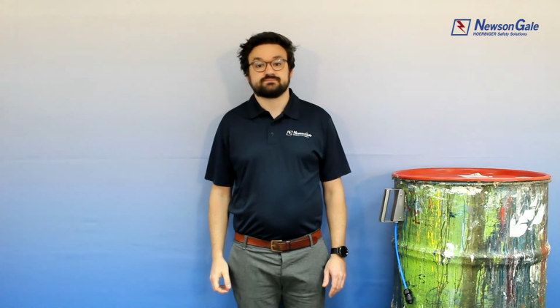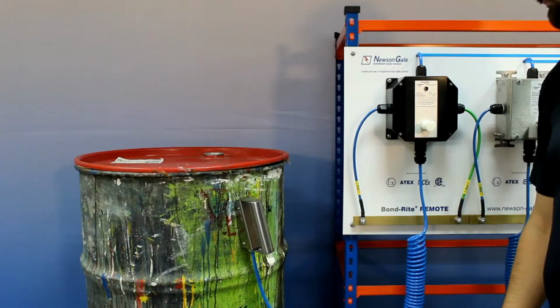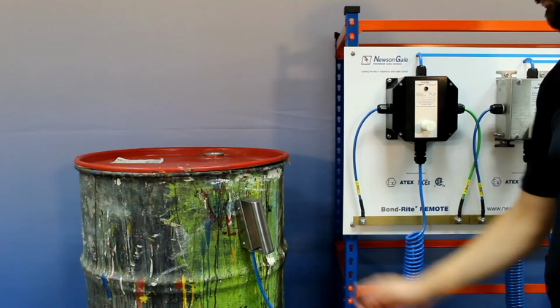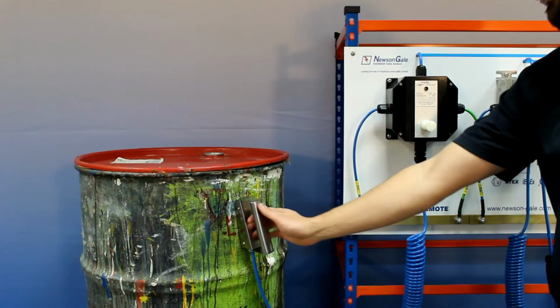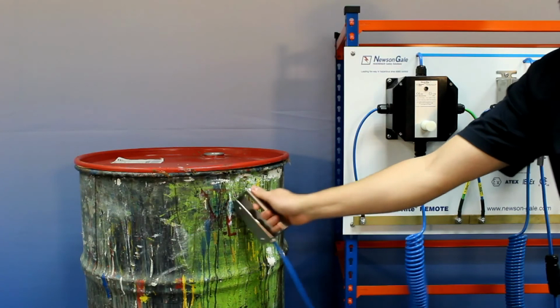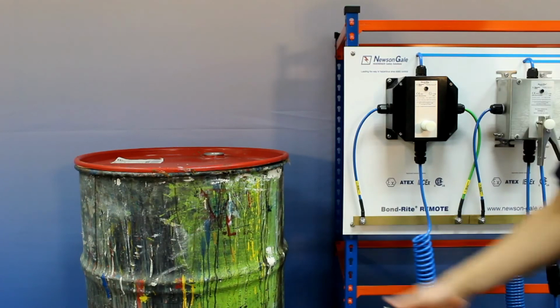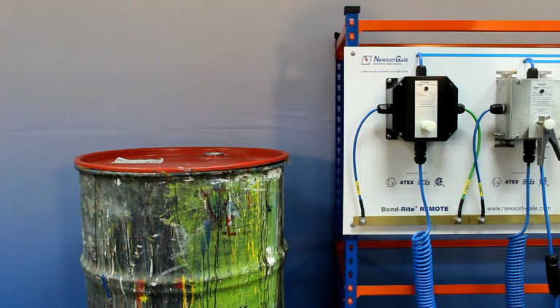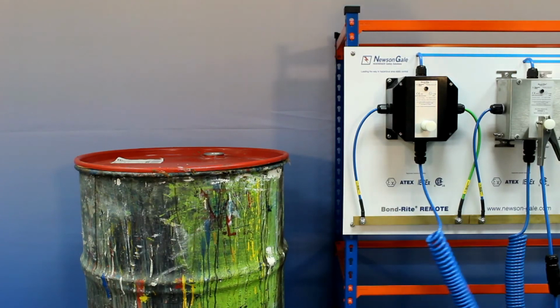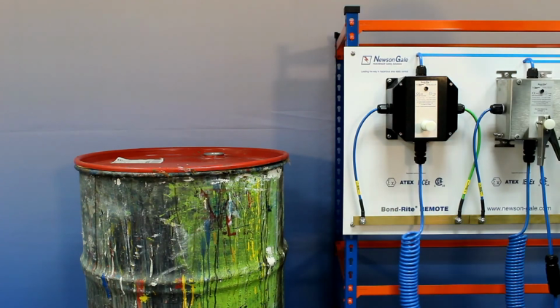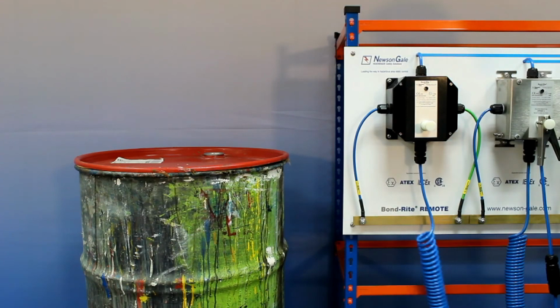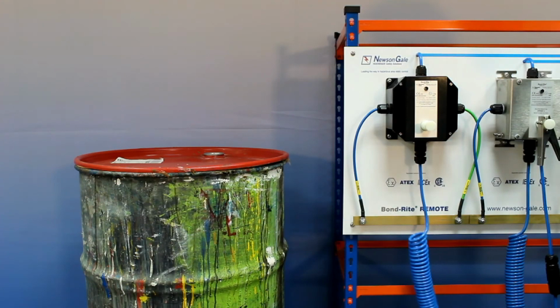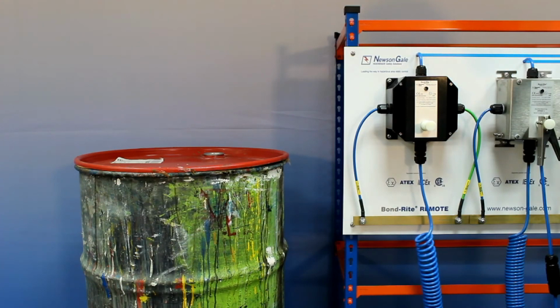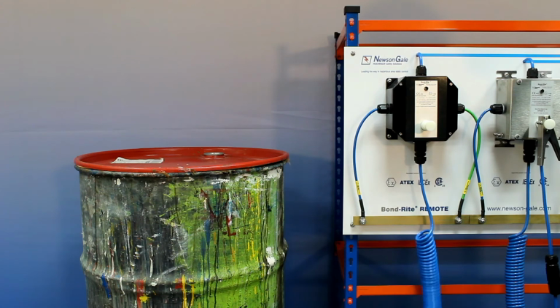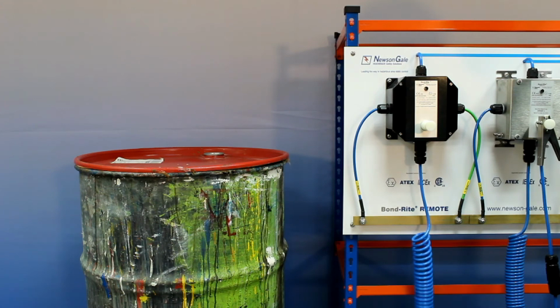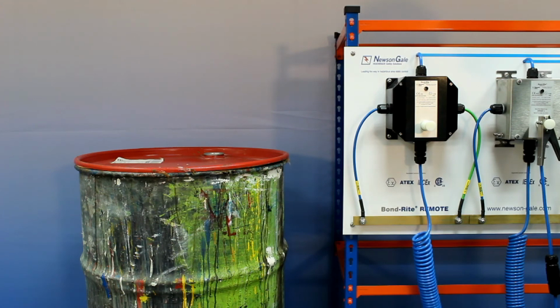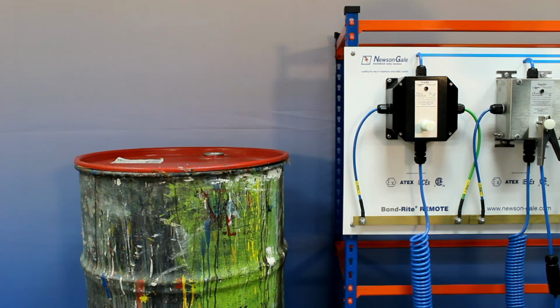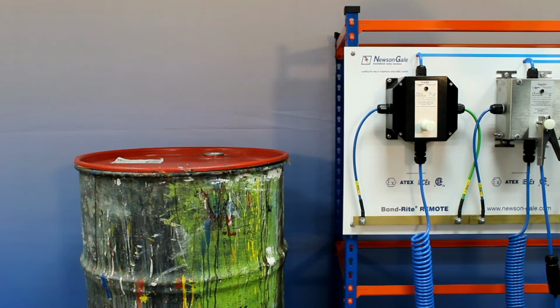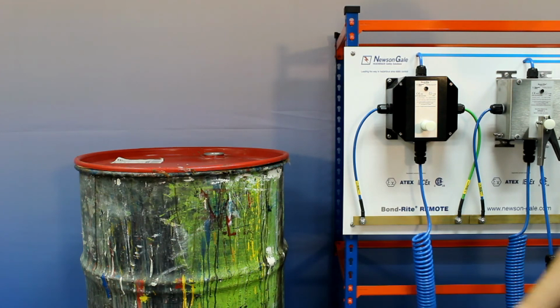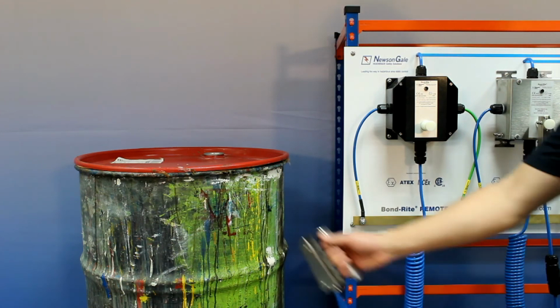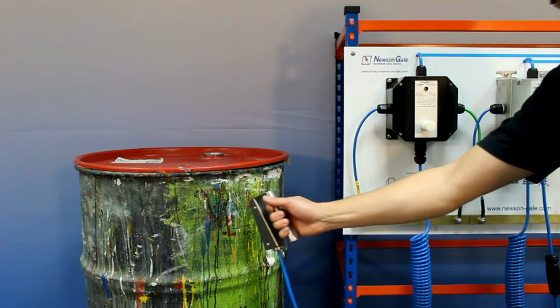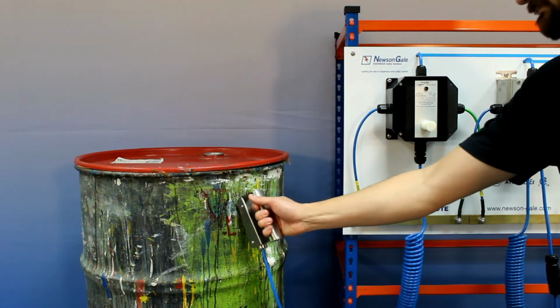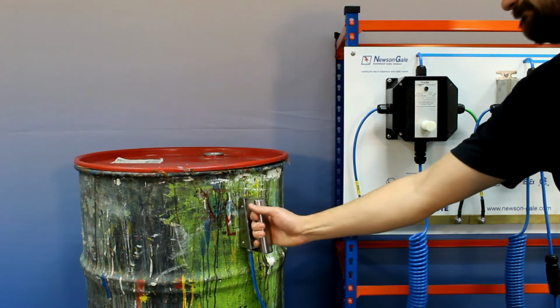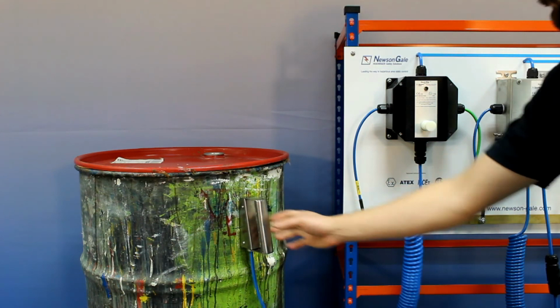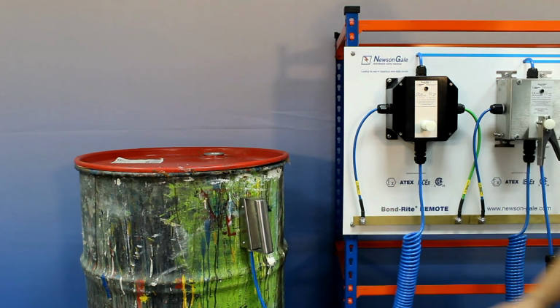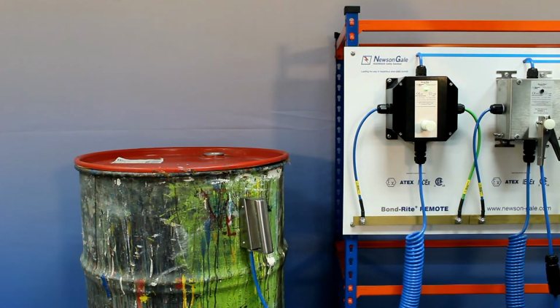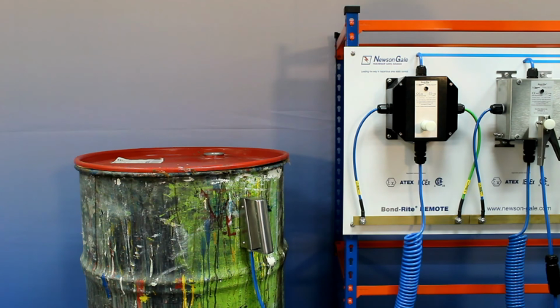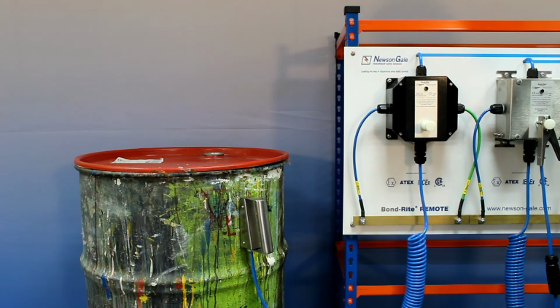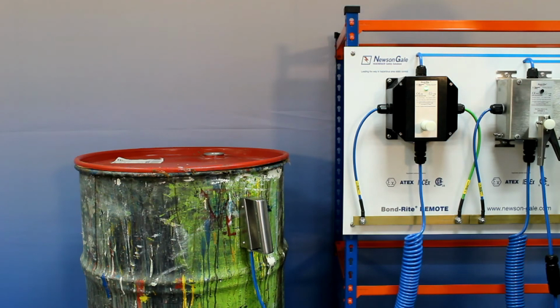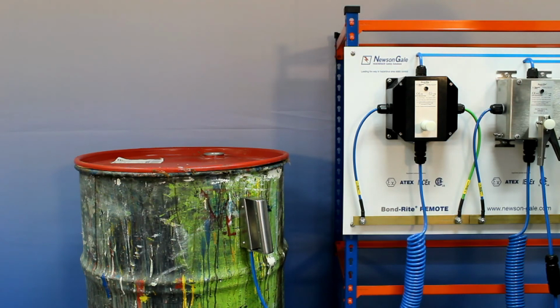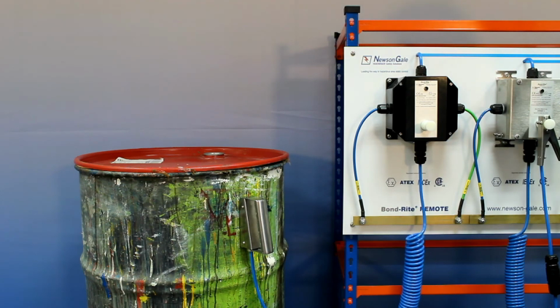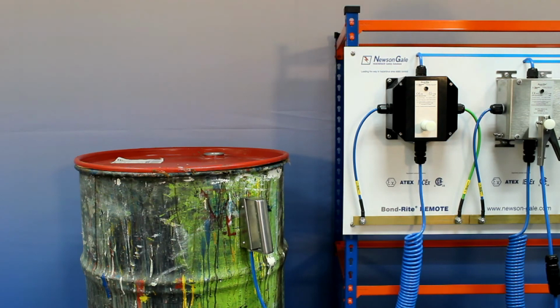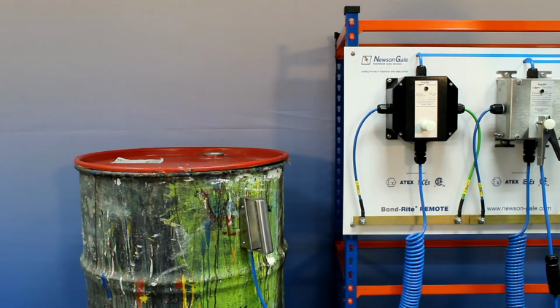The VES-X50IP magnetic grounding clamp is fully compatible with Newson Gale Bonrite and Earthrite monitoring systems that provide visual indication and interlock capability.